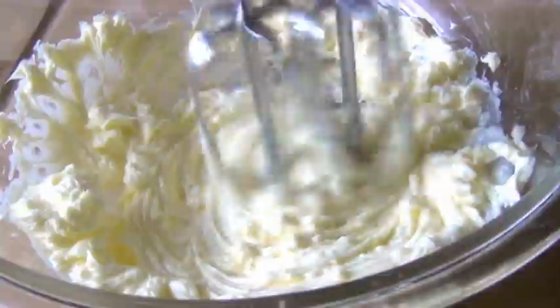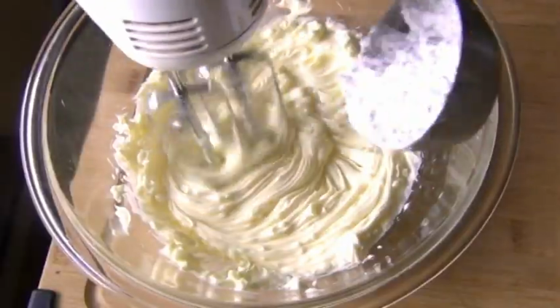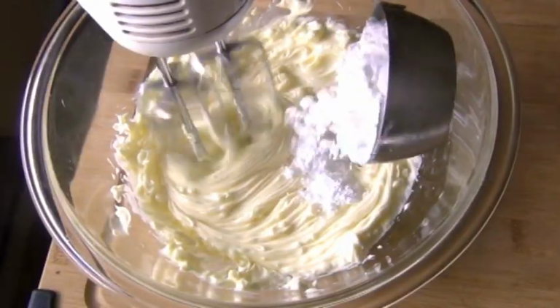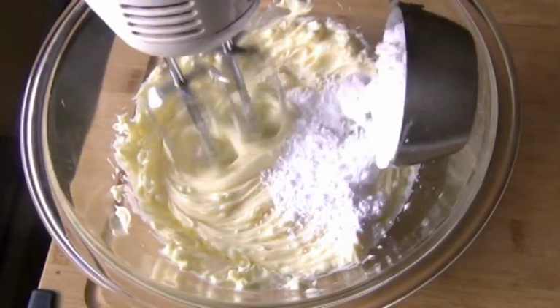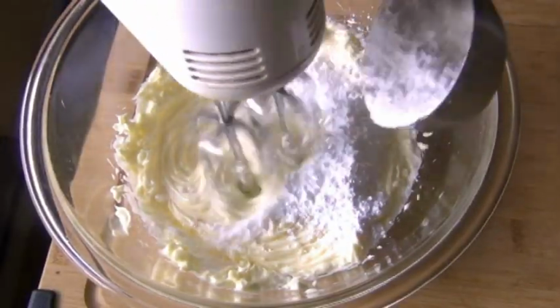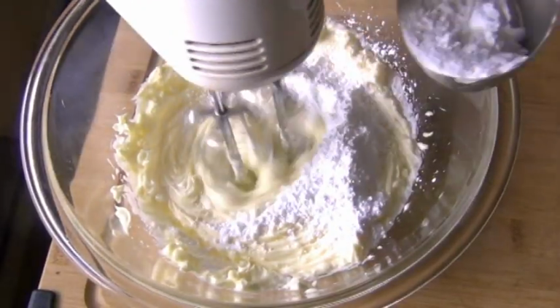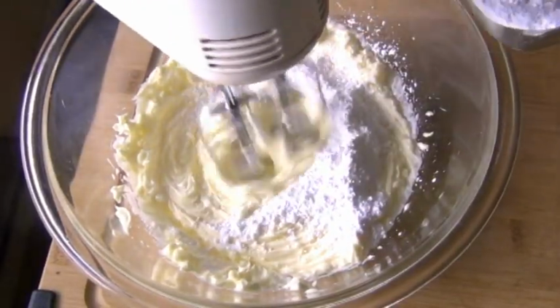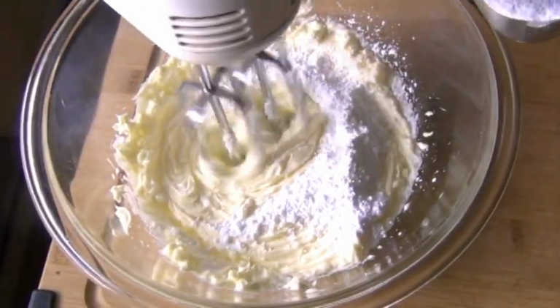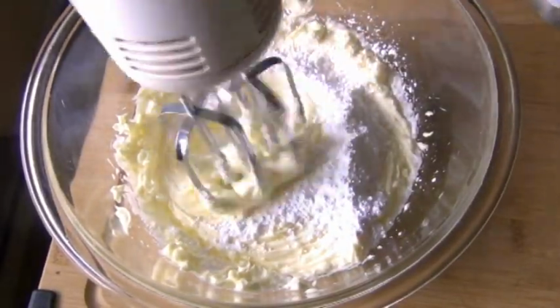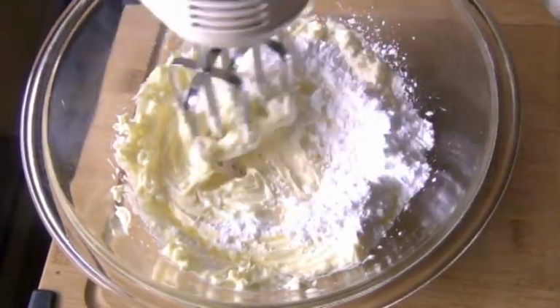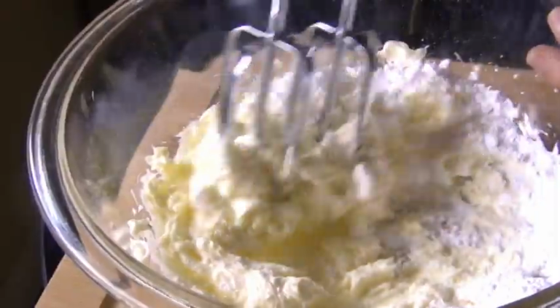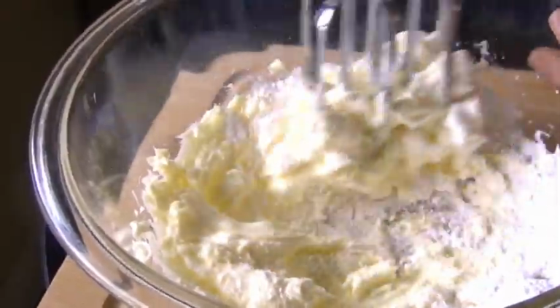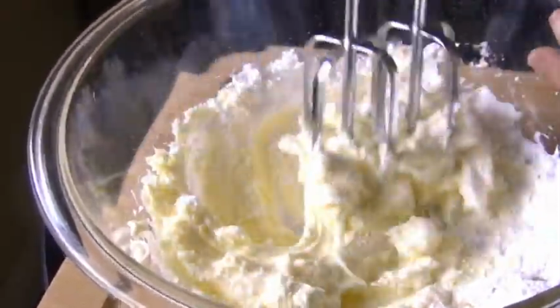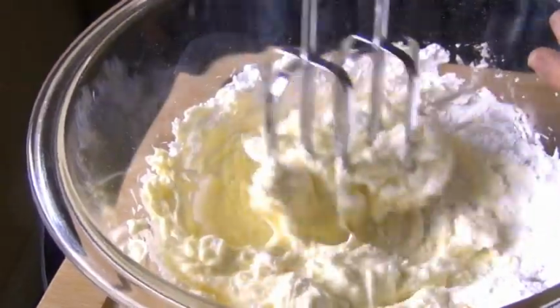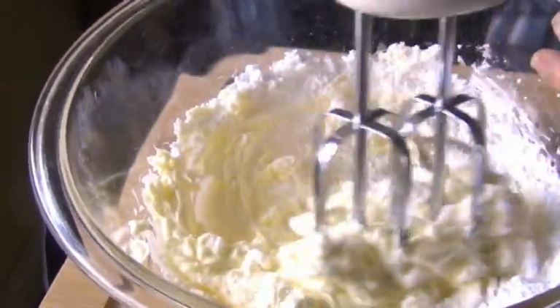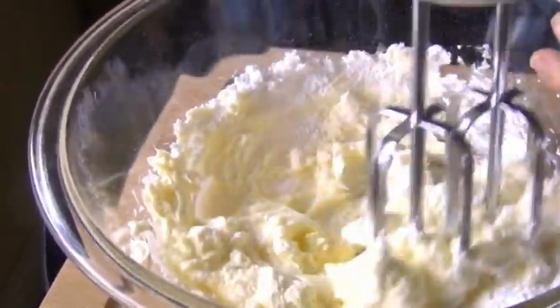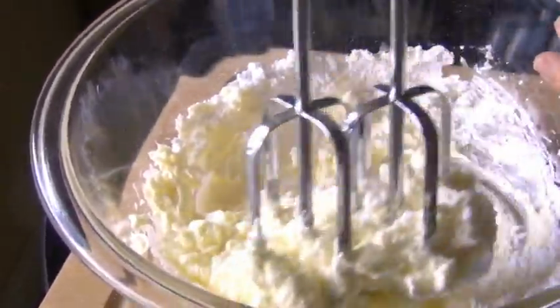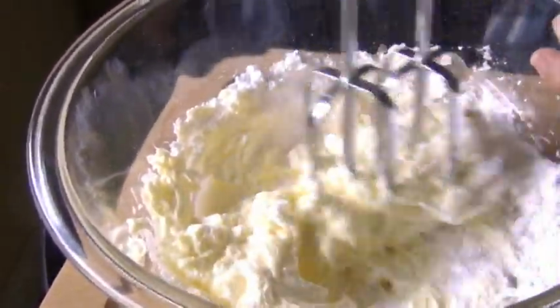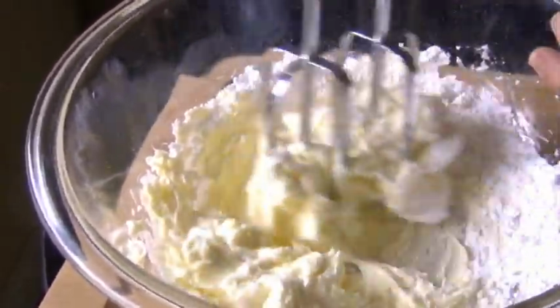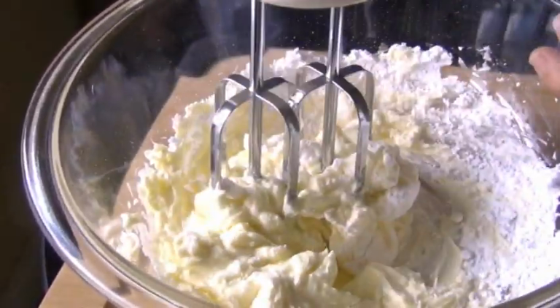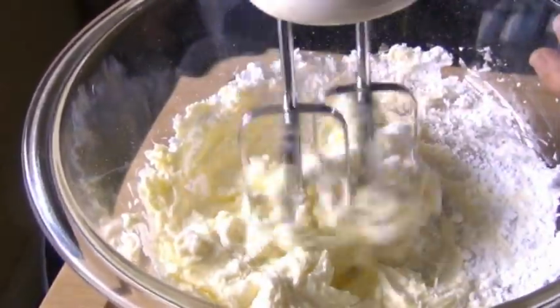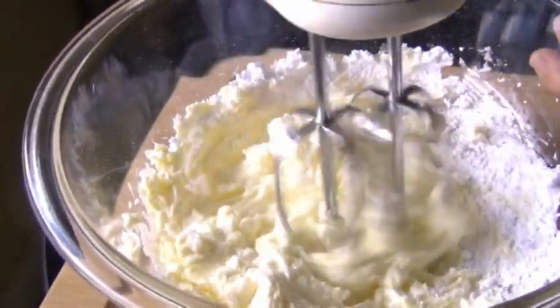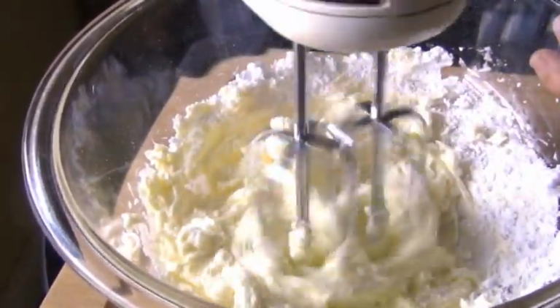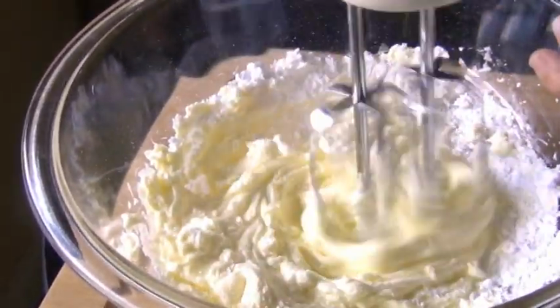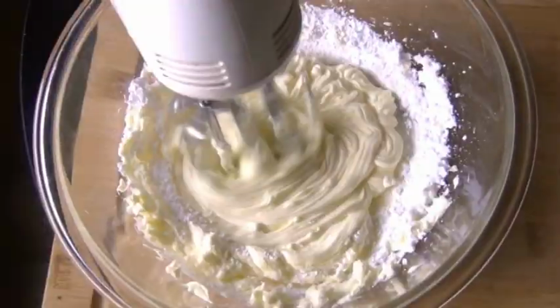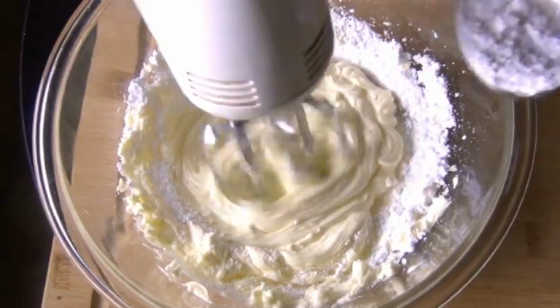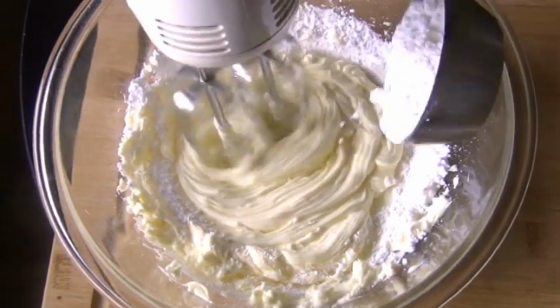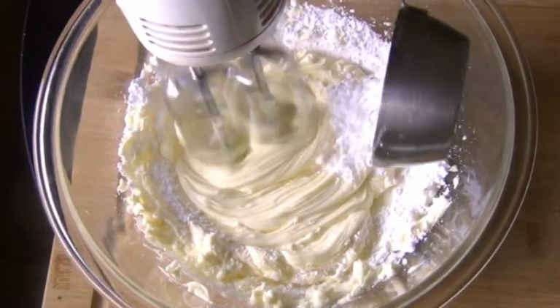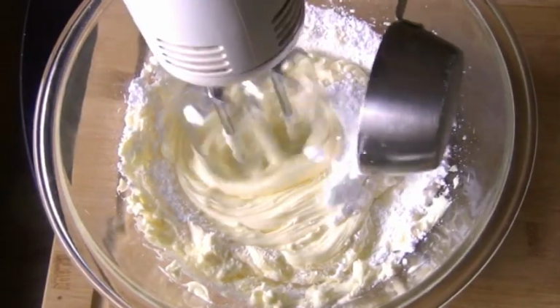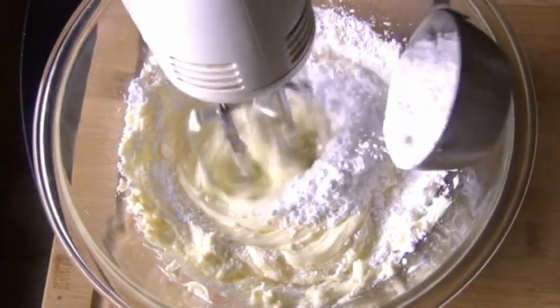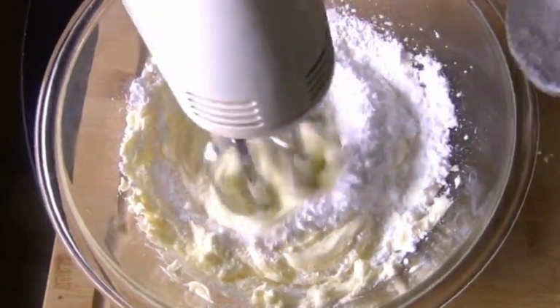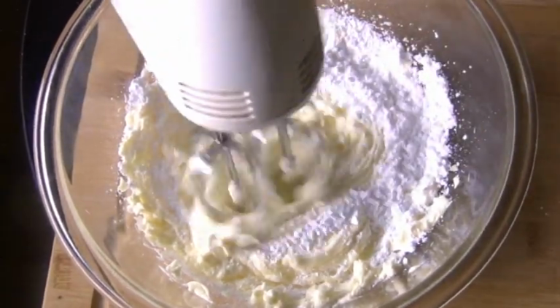Now I'm going to start adding in some confectioner's sugar. As I do this, I always like to stop the beaters and mix it manually like this at first, so the sugar doesn't go flying all over the place and make a big mess in the kitchen — something good to remember.